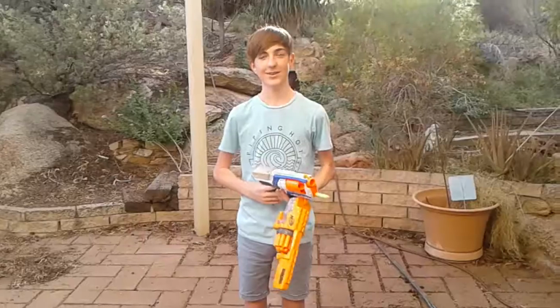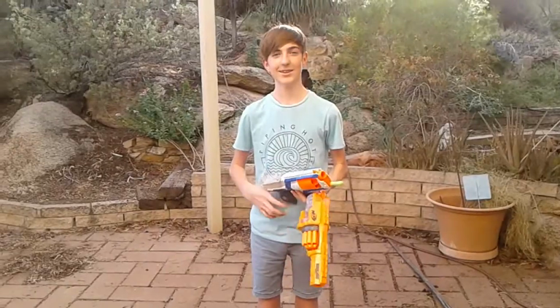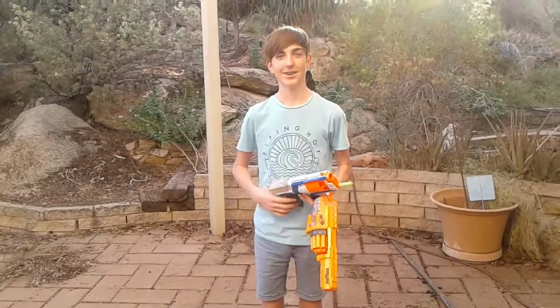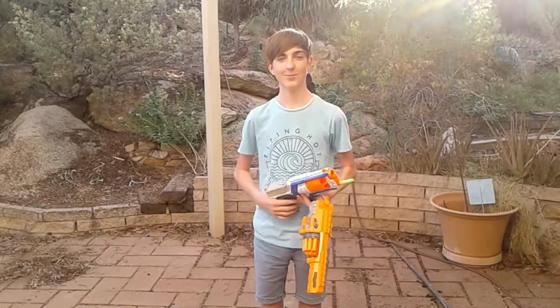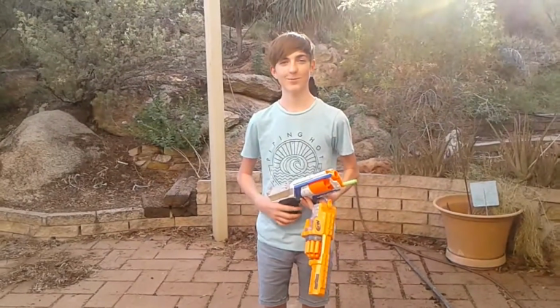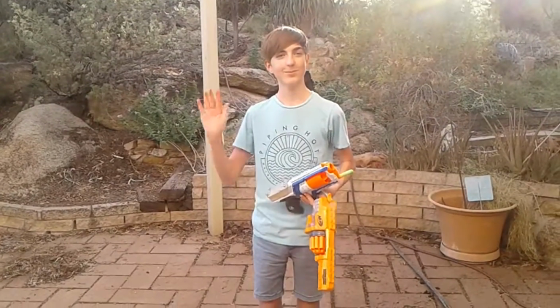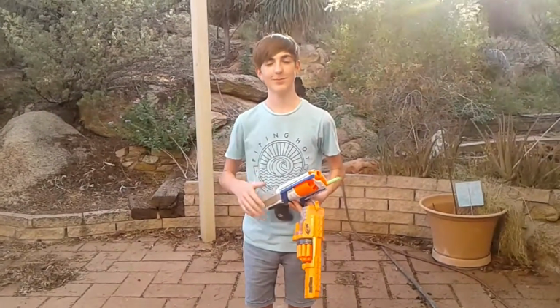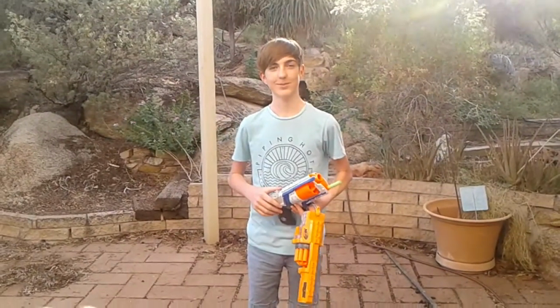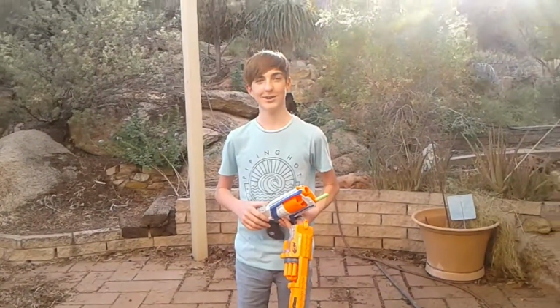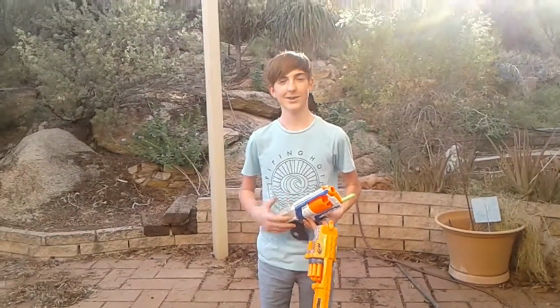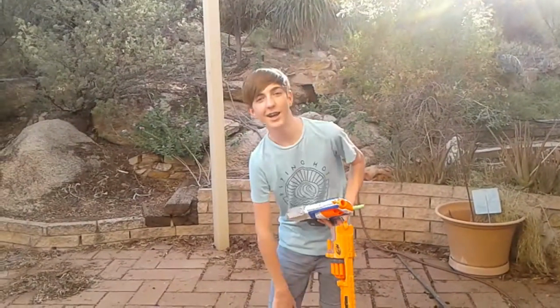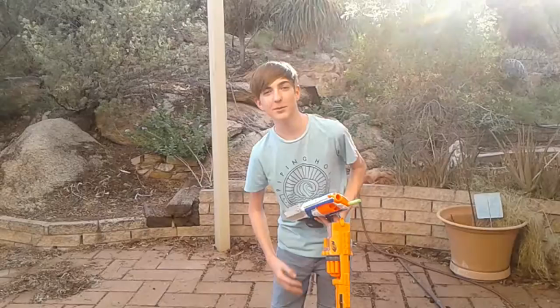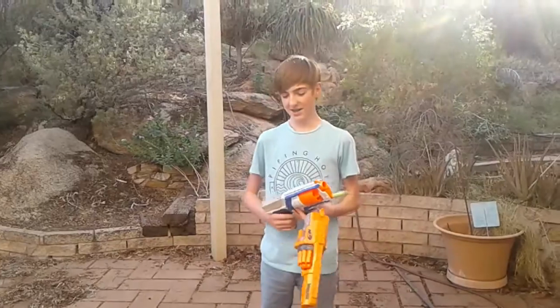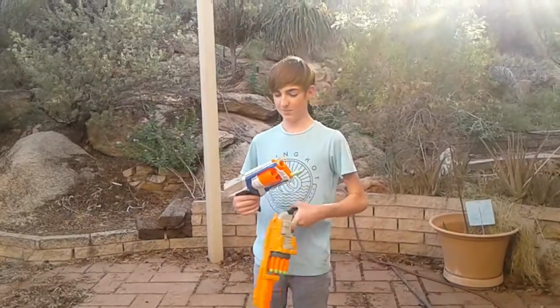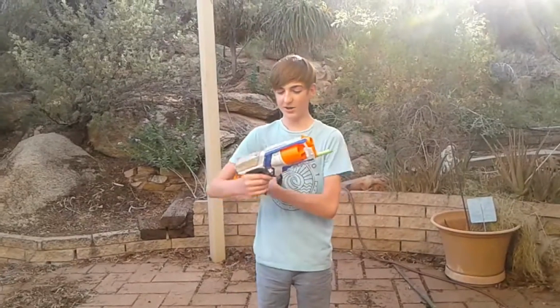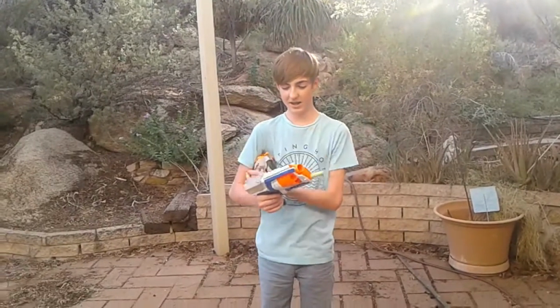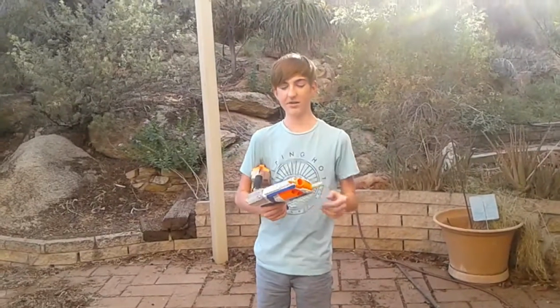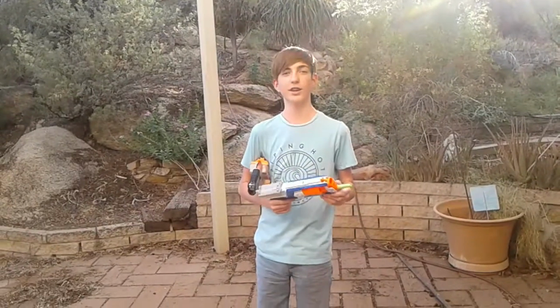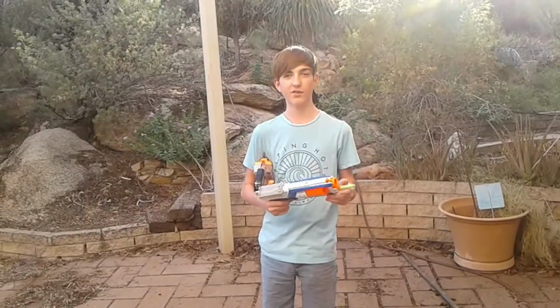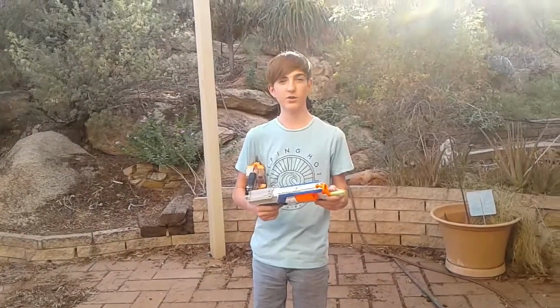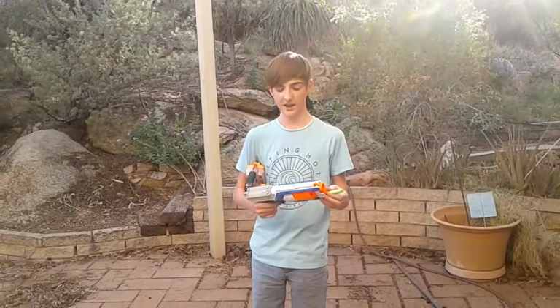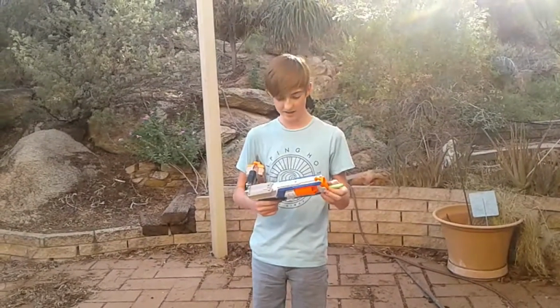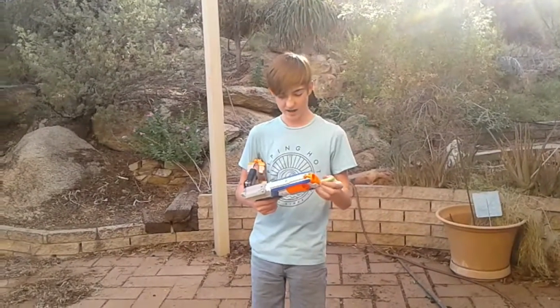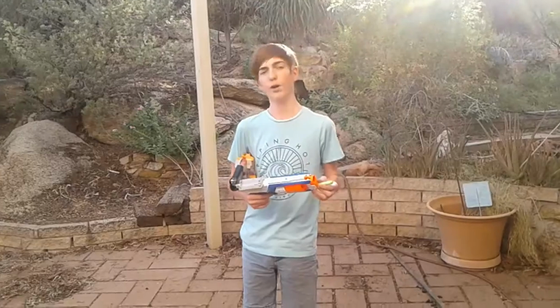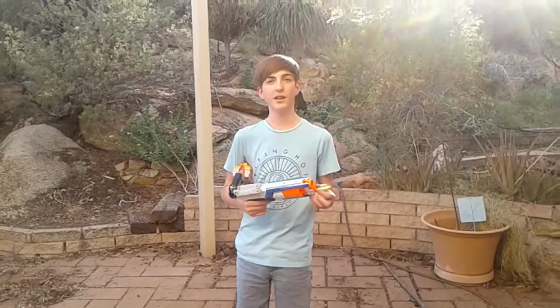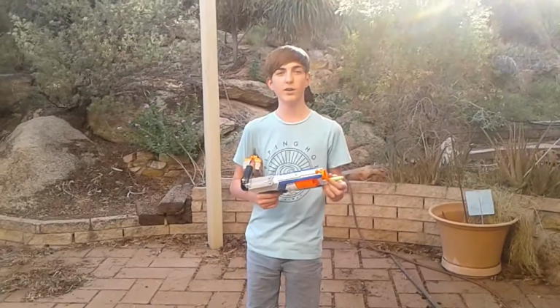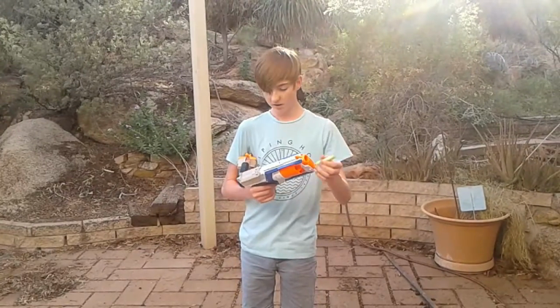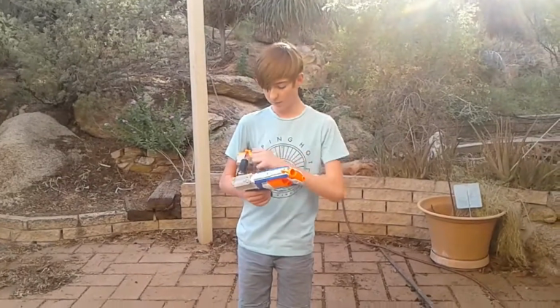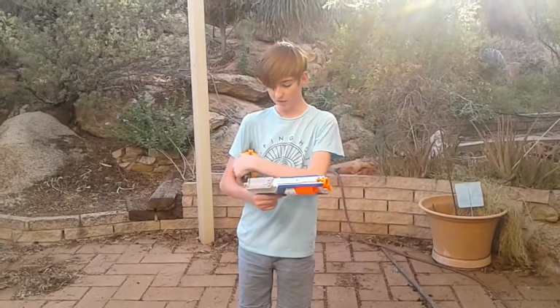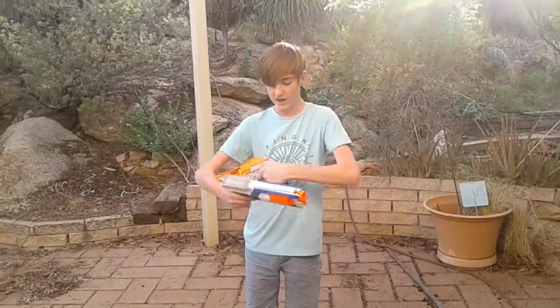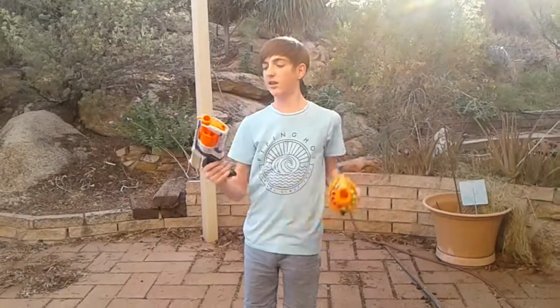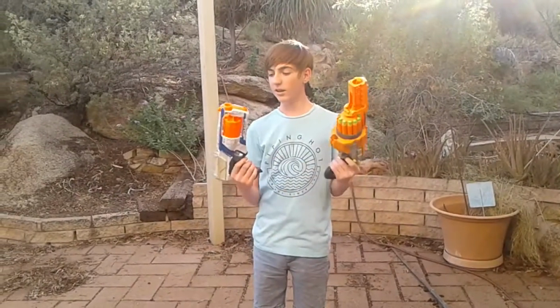Hello everybody, this is CybercloneAlpha here with the squeaky voice team. Hello everybody, so here on CybercloneAlpha's channel he has helped me mod some of my guns.